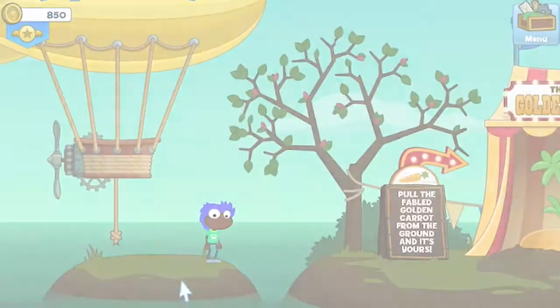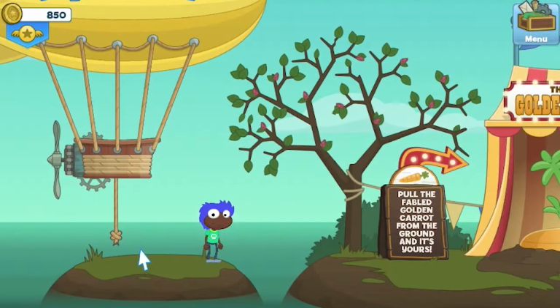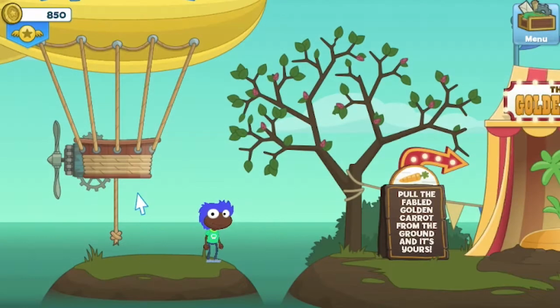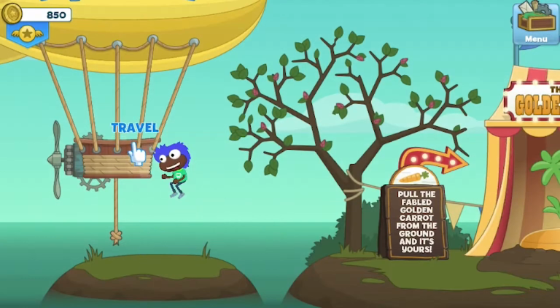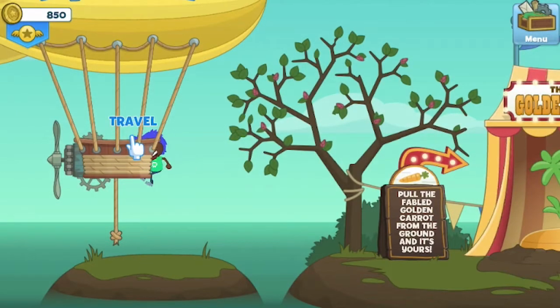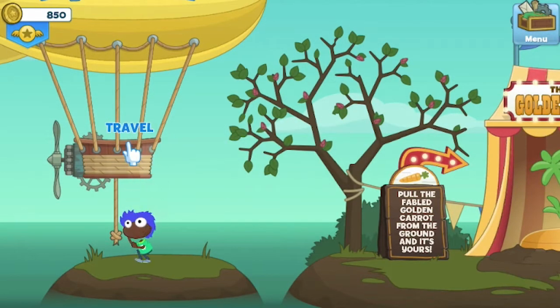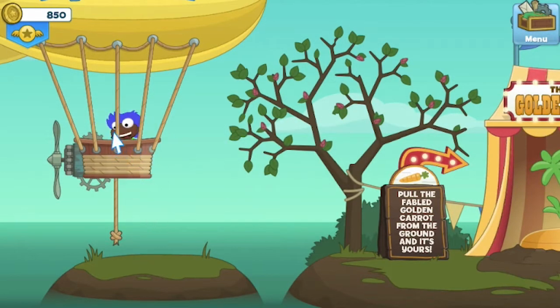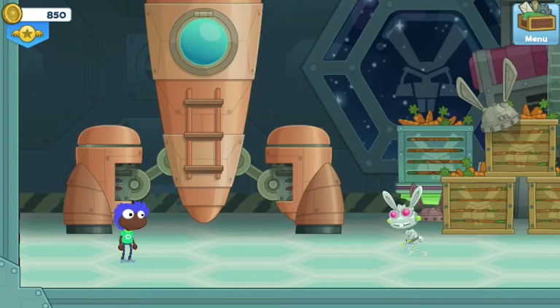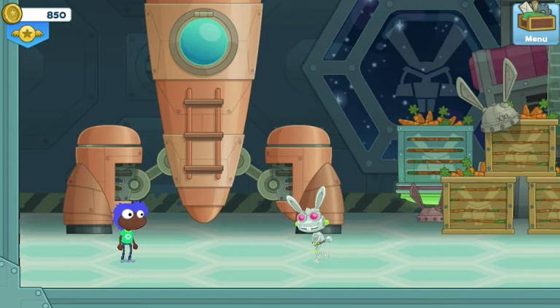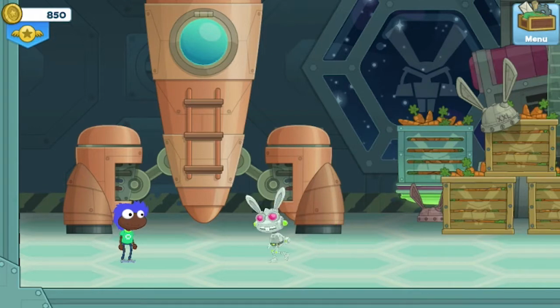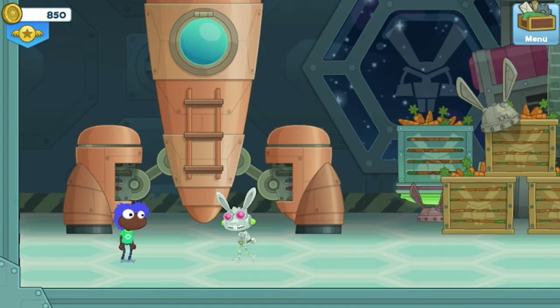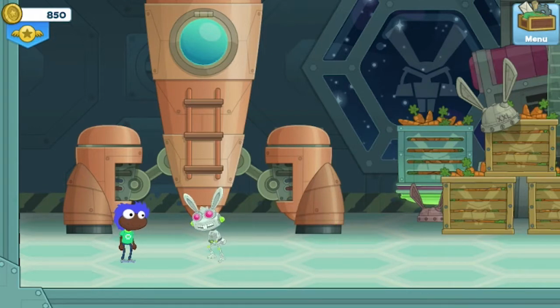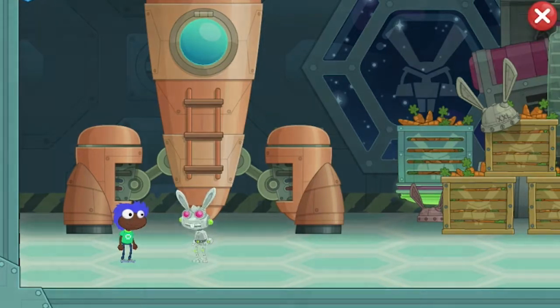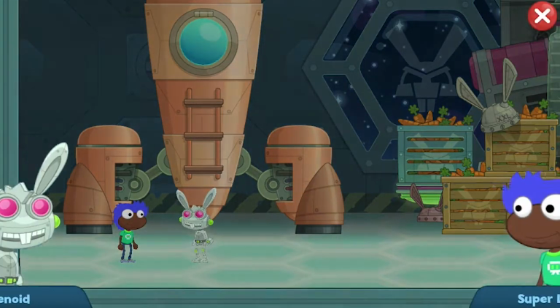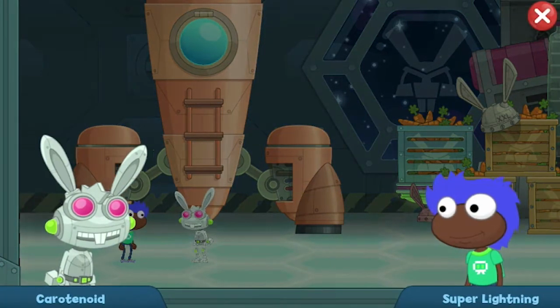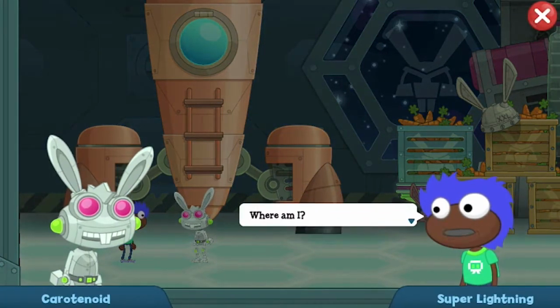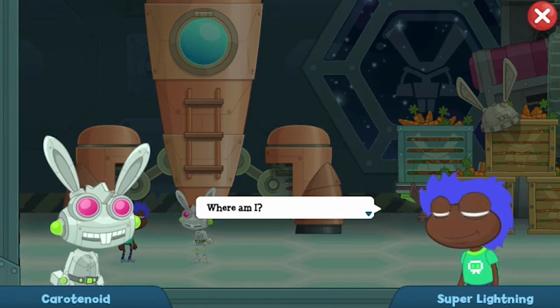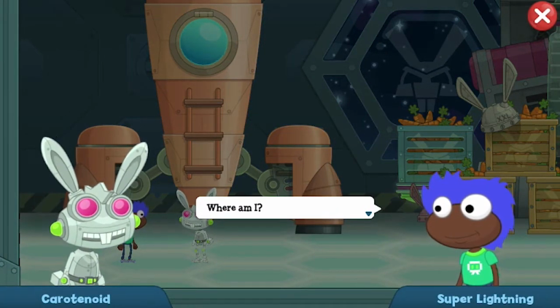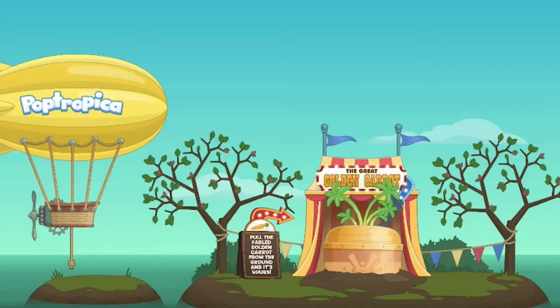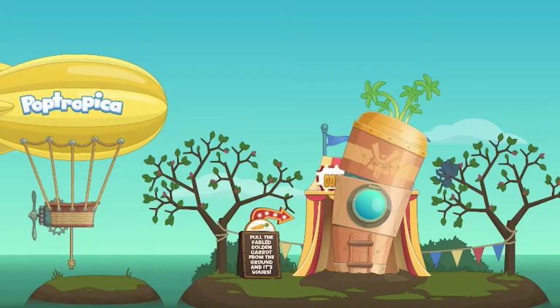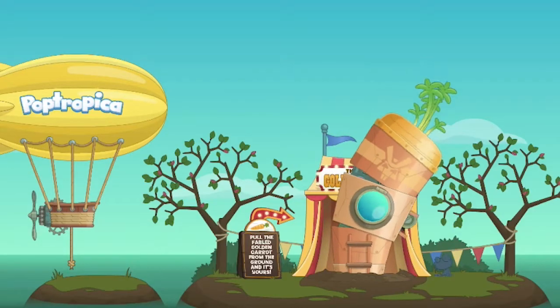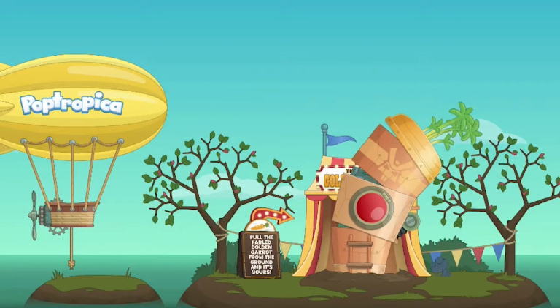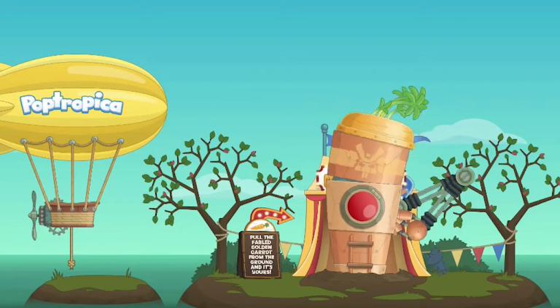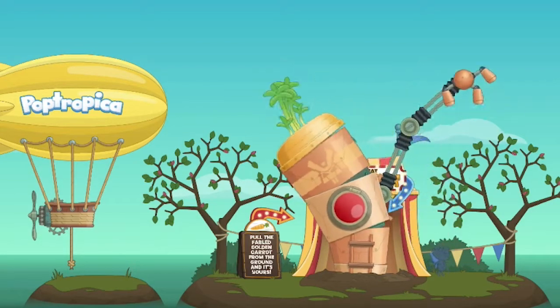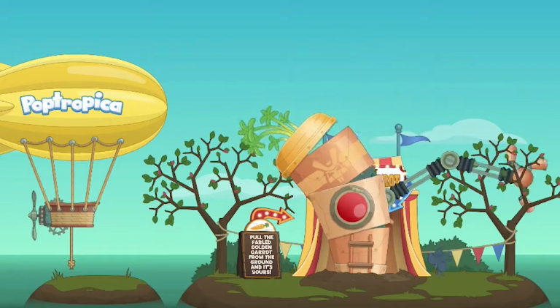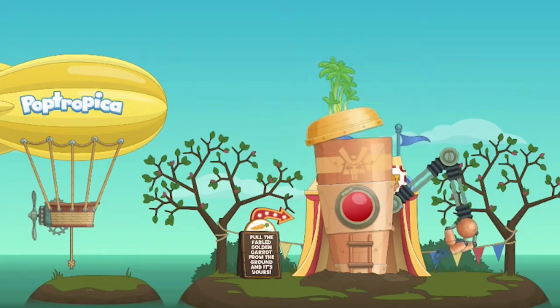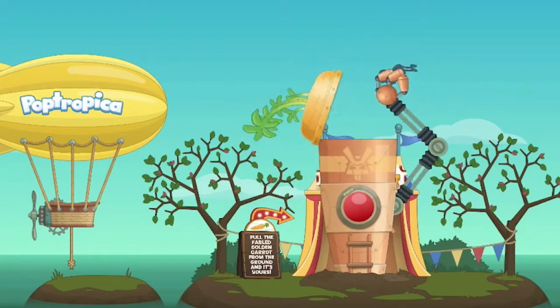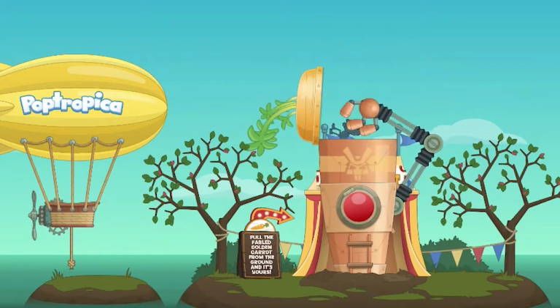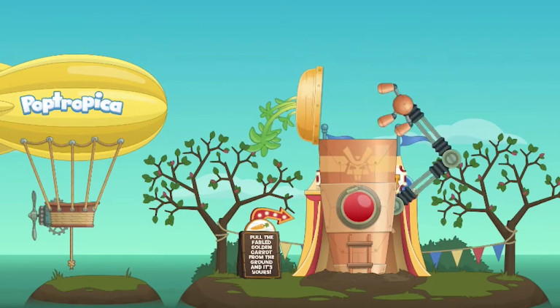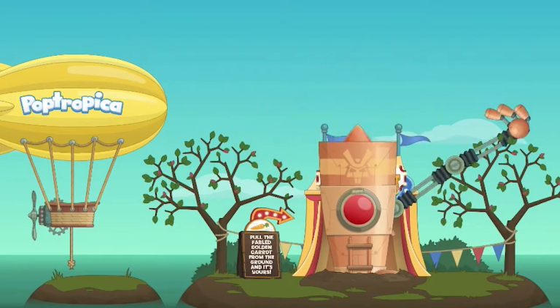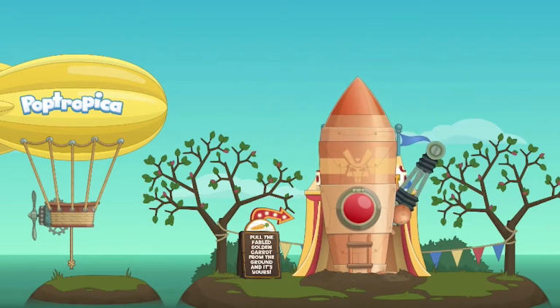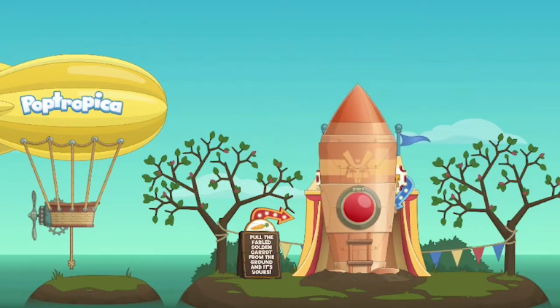I know it's scary to be that strong, but you're going to have to face your fears of being insanely powerful in order to face off with Dr. Hare. So the first thing you've got to do is lift that giant carrot-shaped ship out of the cold, hard ground.